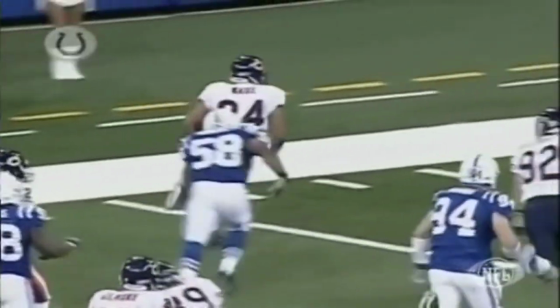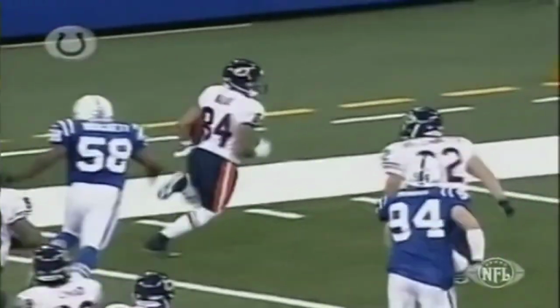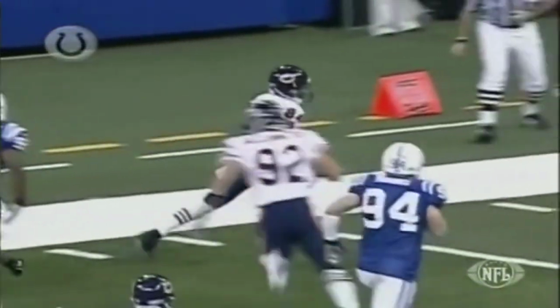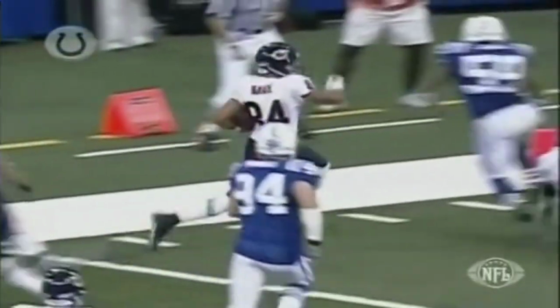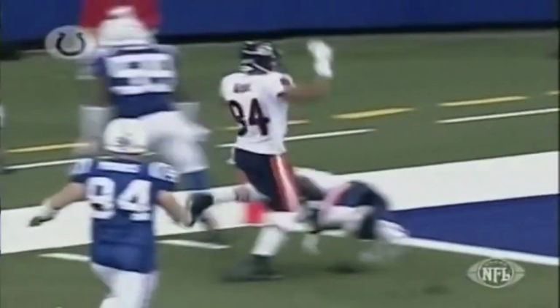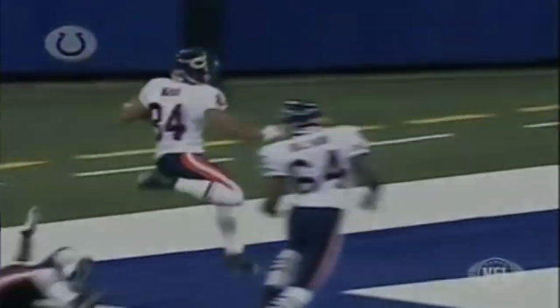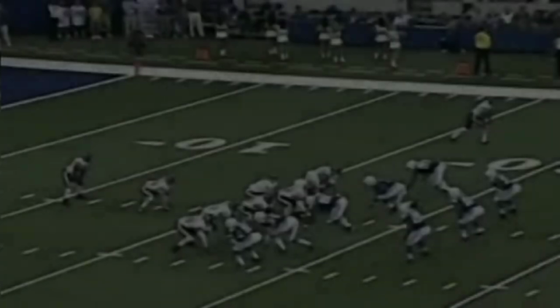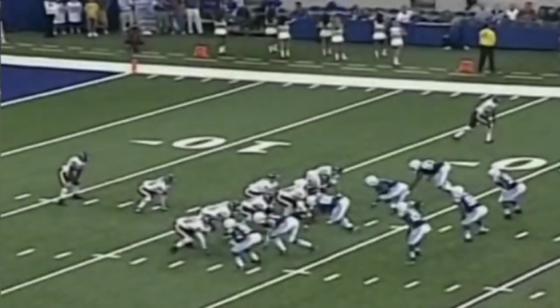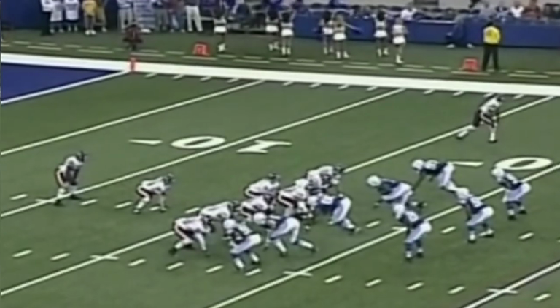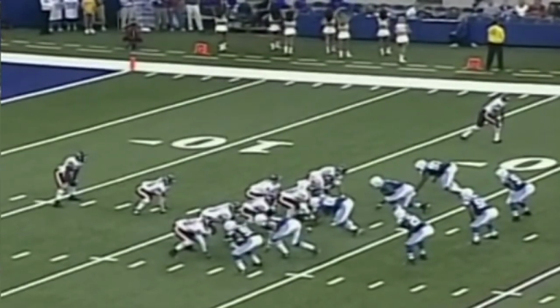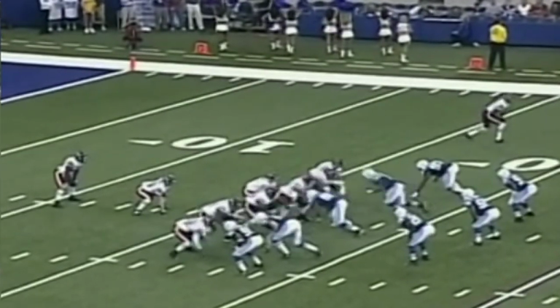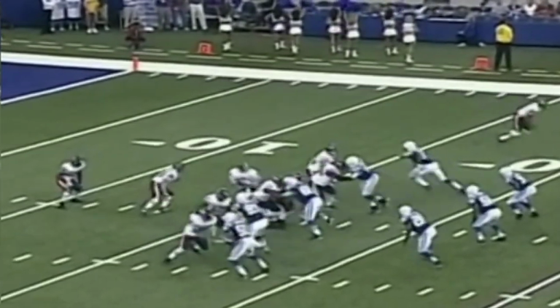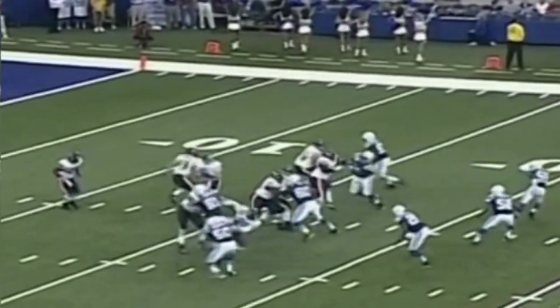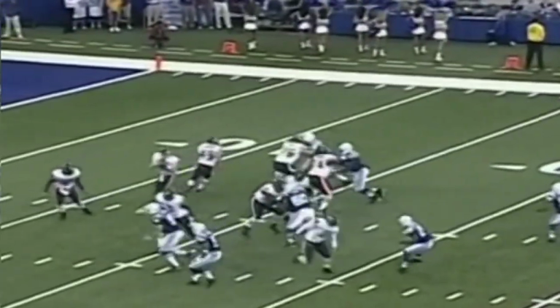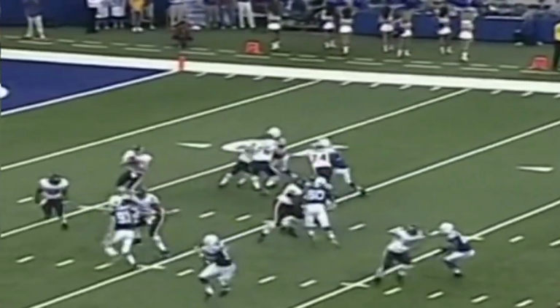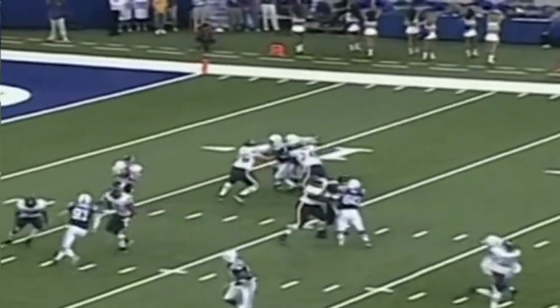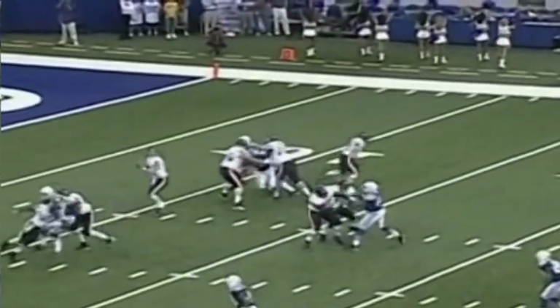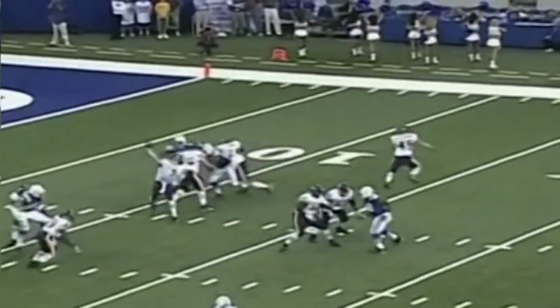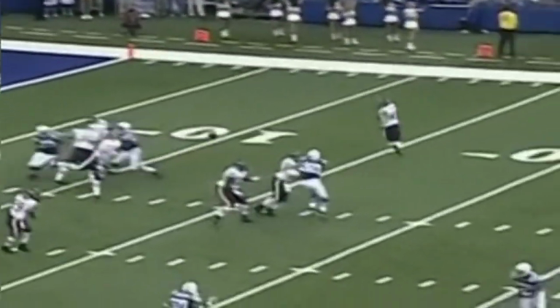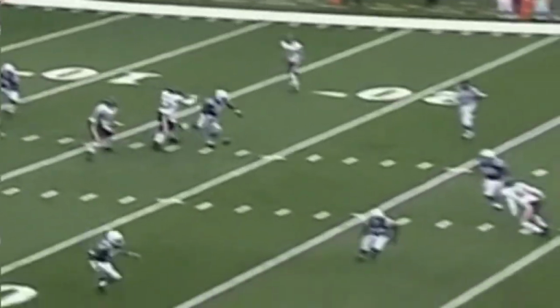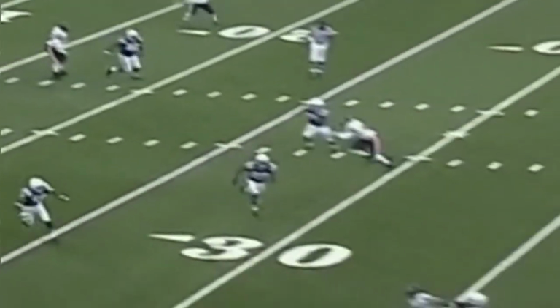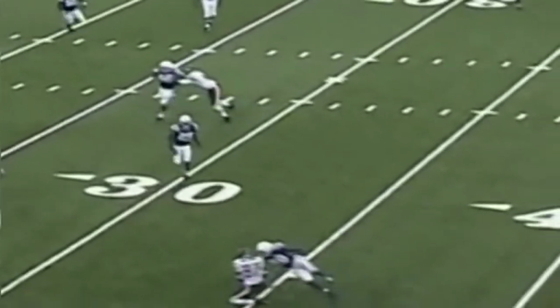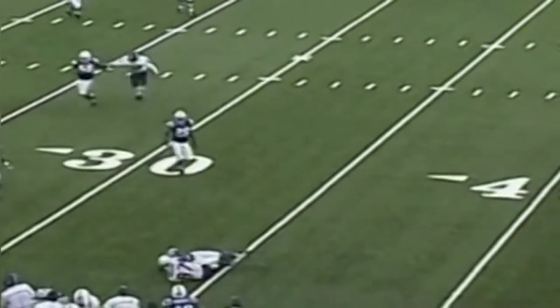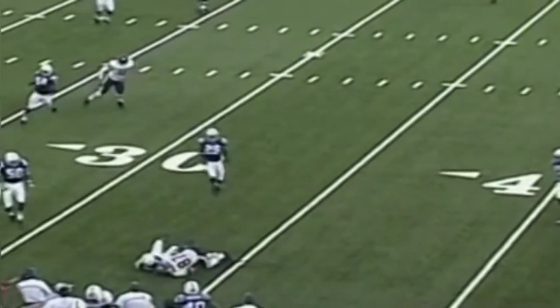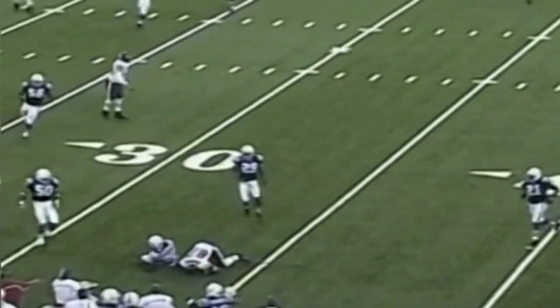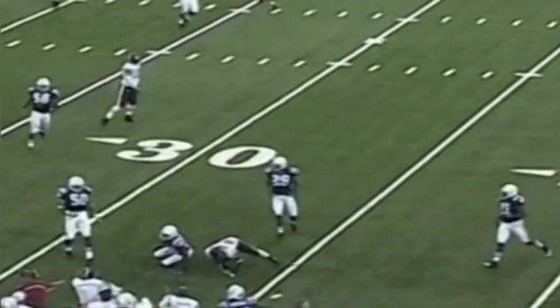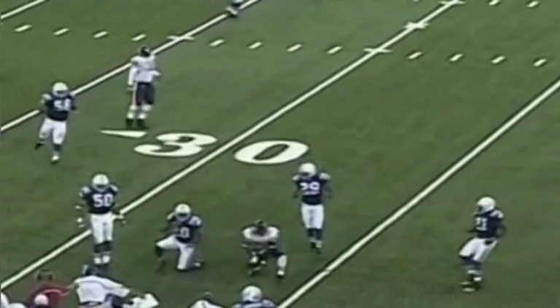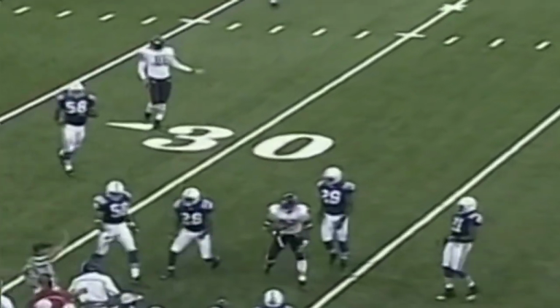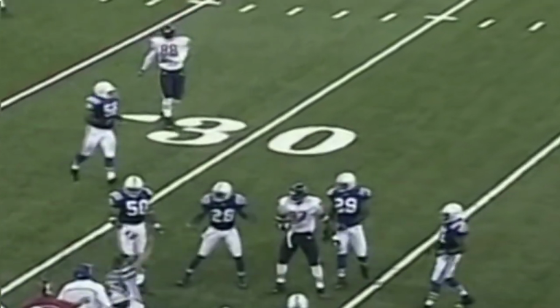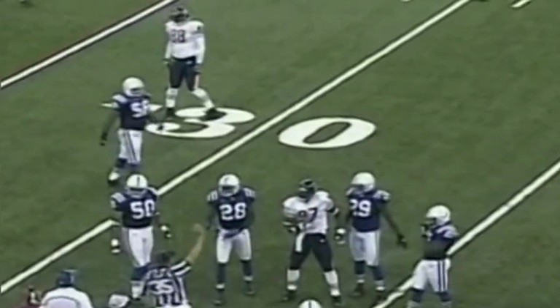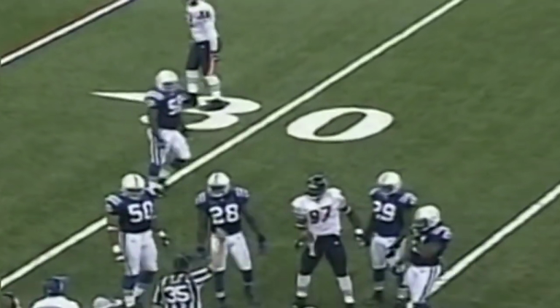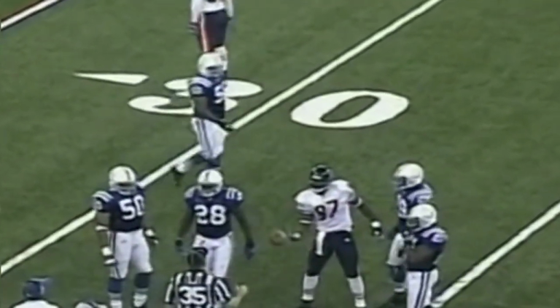He eventually goes all the way to the end zone. Here's Chad Hutchinson firing from downfield, and a nice turnaround grab by Mushin Muhammad.